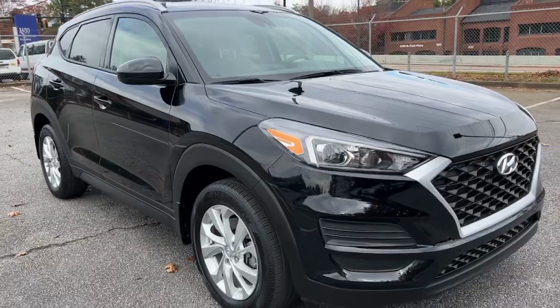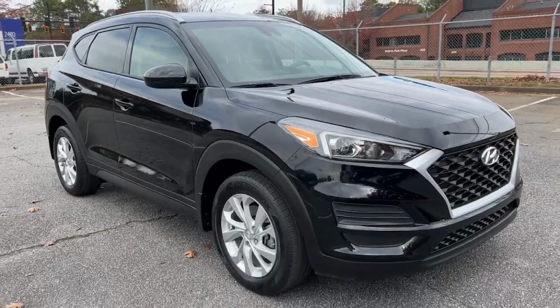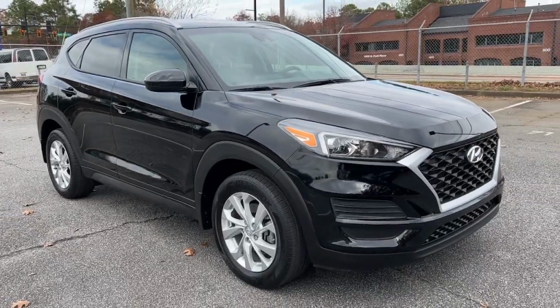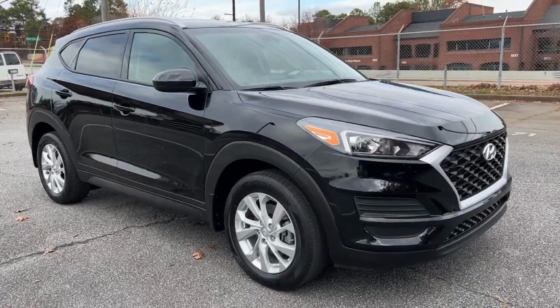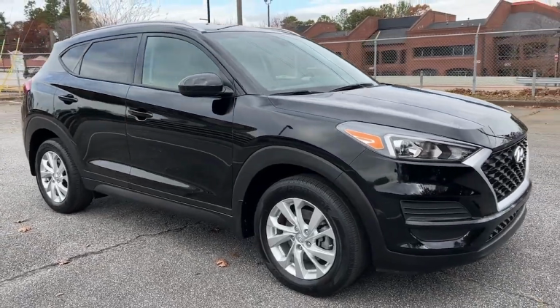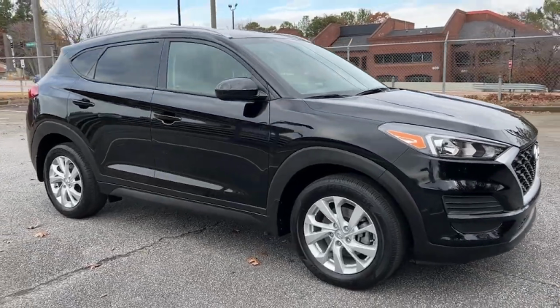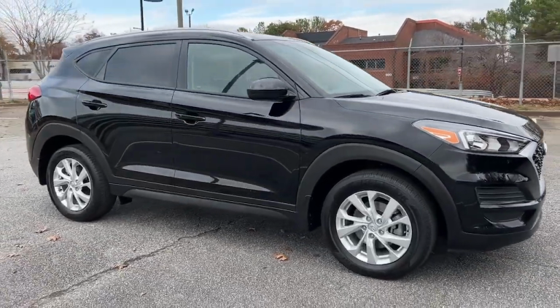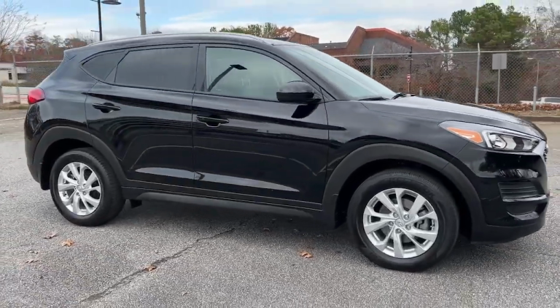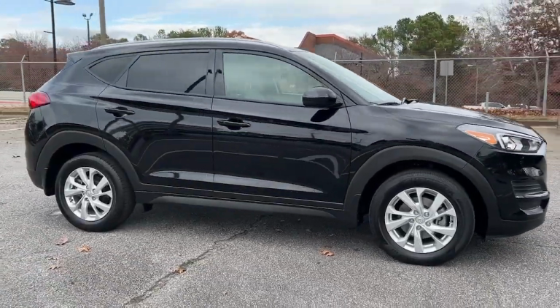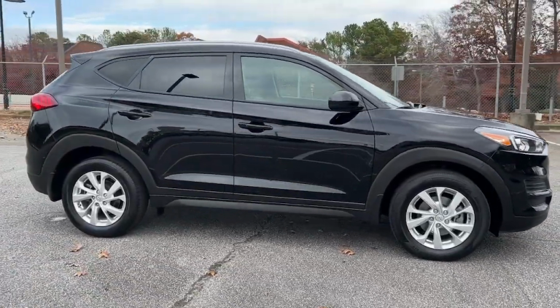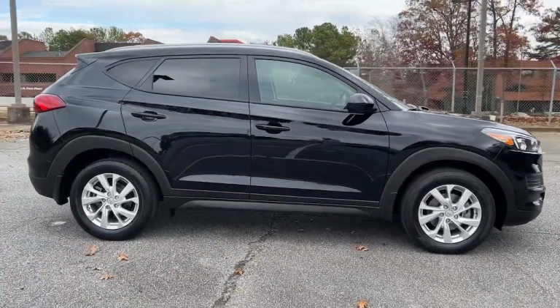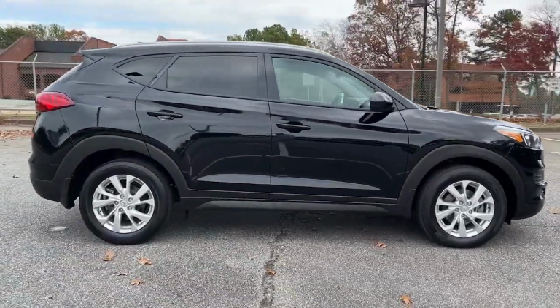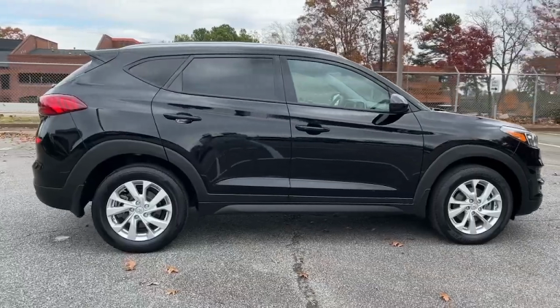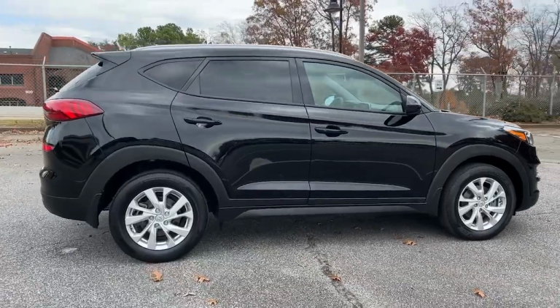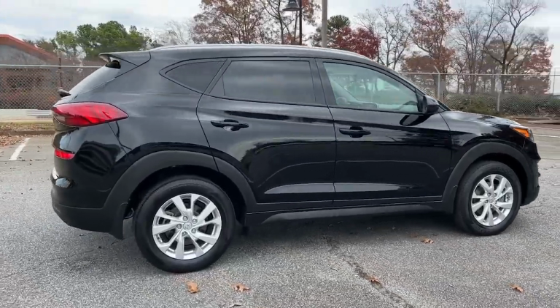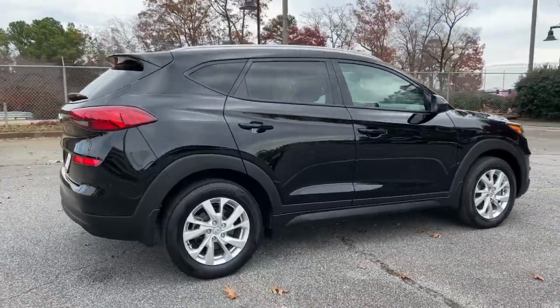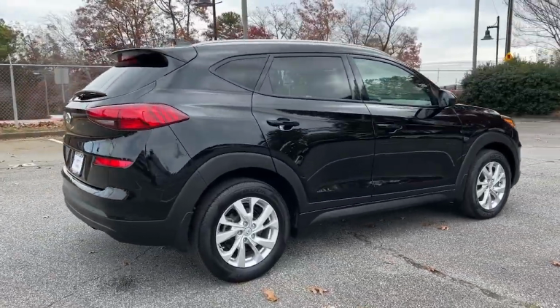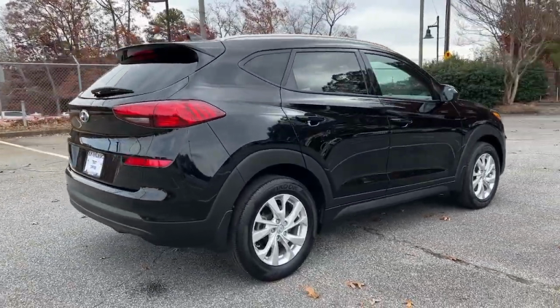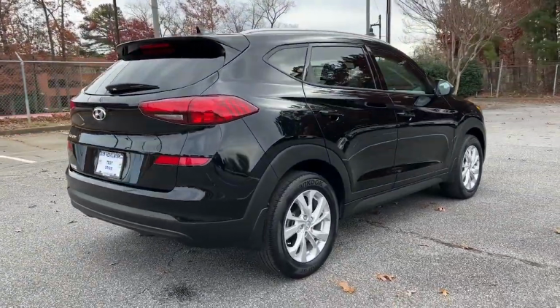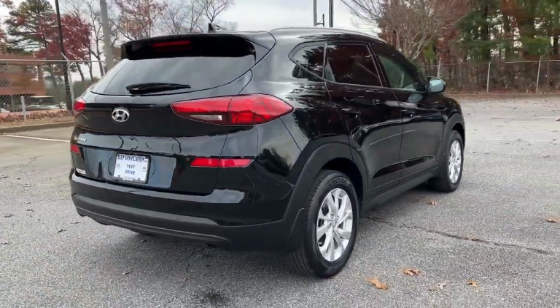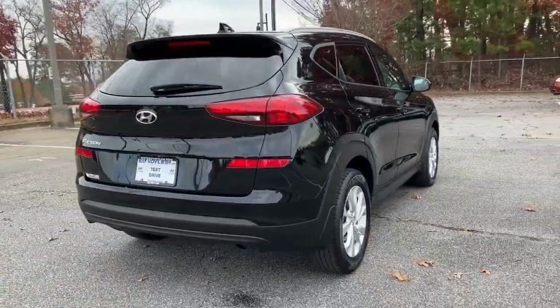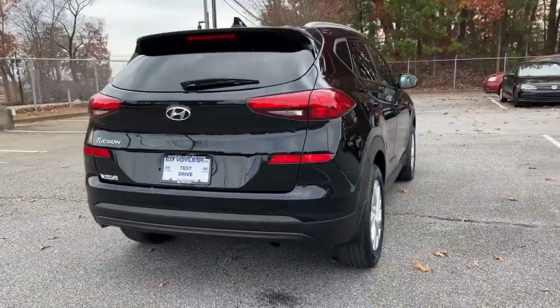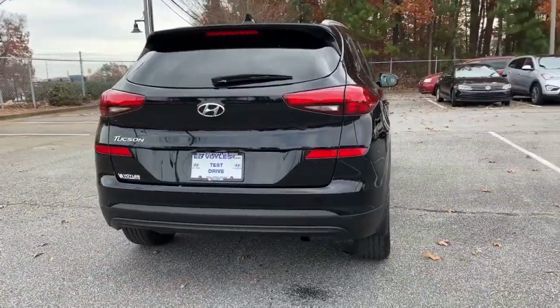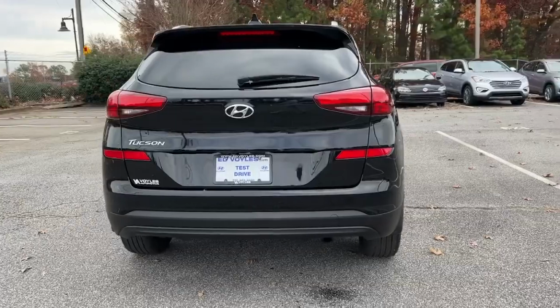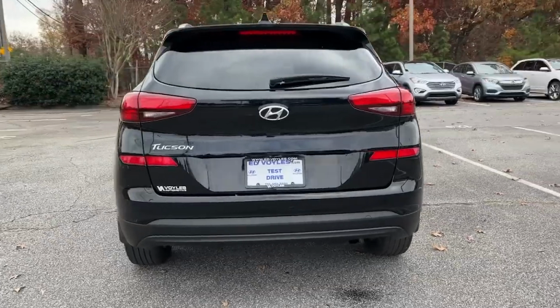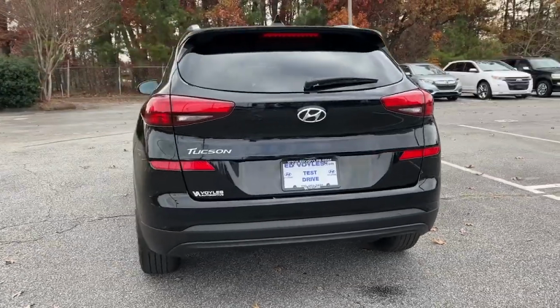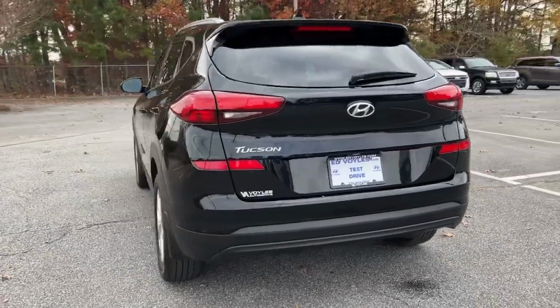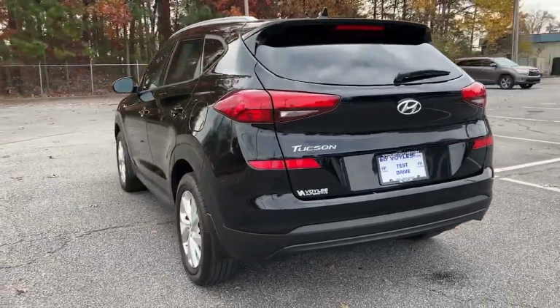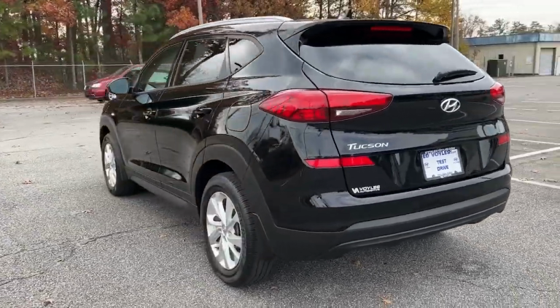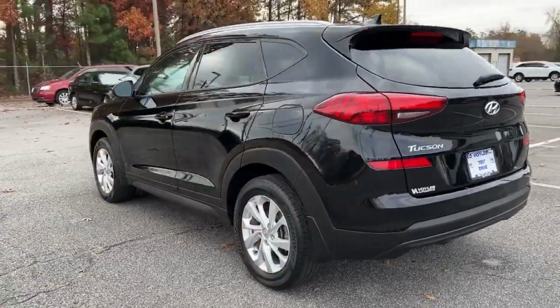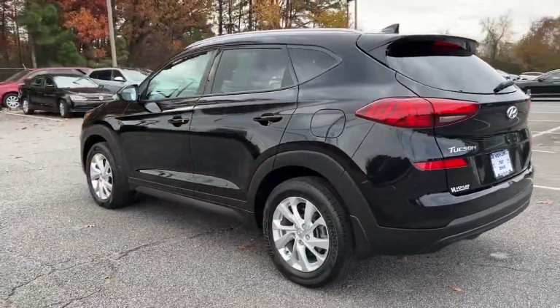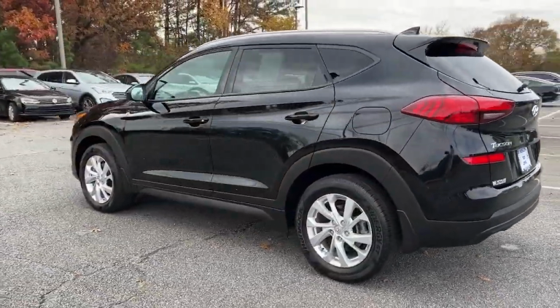Go home happy with the 2020 Hyundai Tucson. With less than 20,000 miles on the odometer, this vehicle provides excellent value. Give yourself the quality and comfort you deserve with this refined Hyundai Tucson.